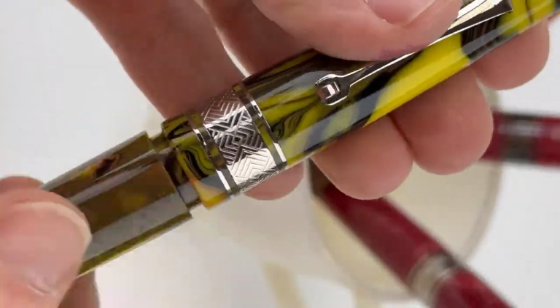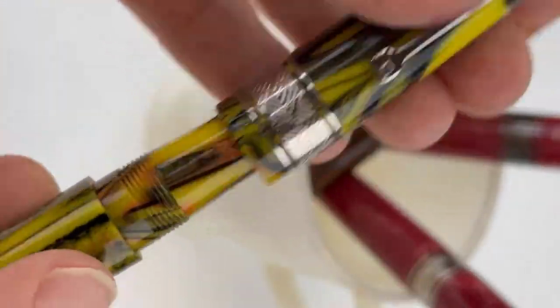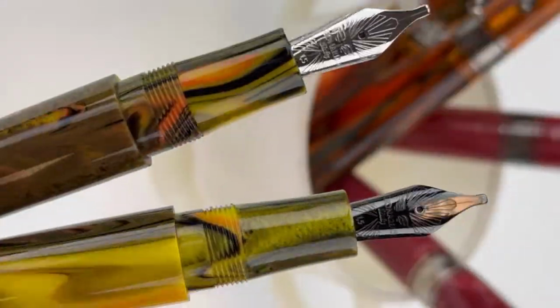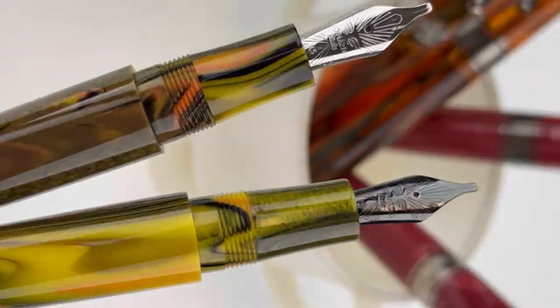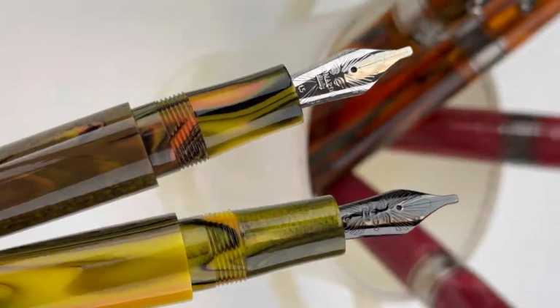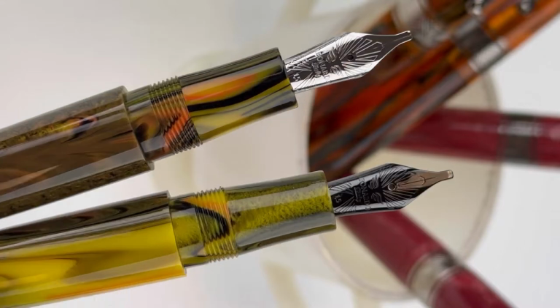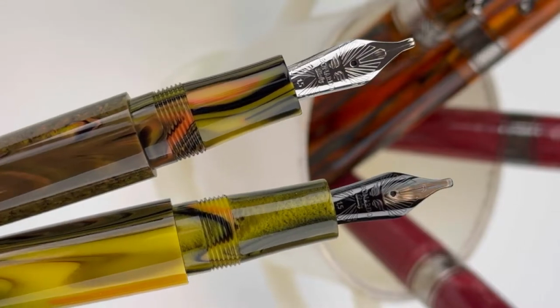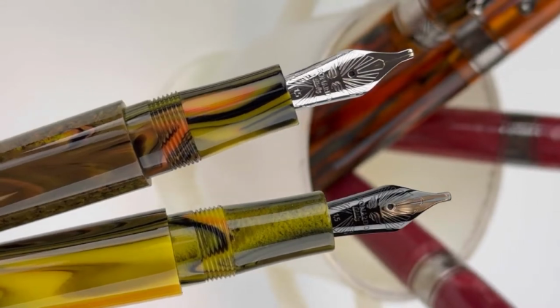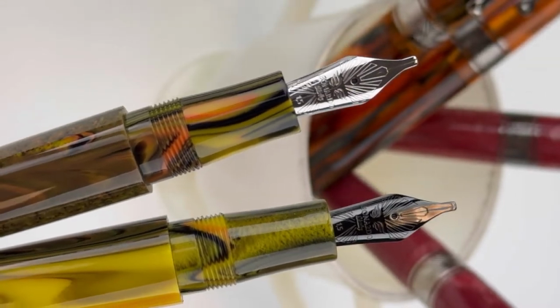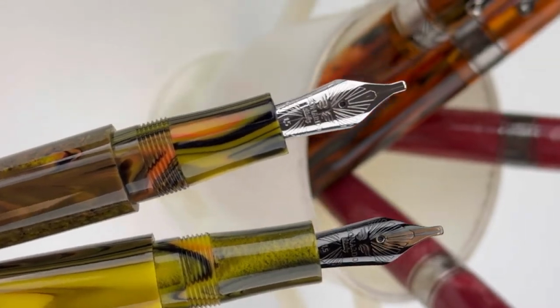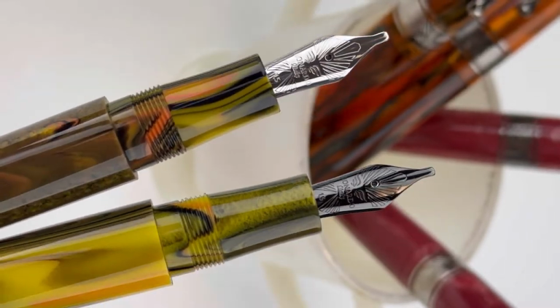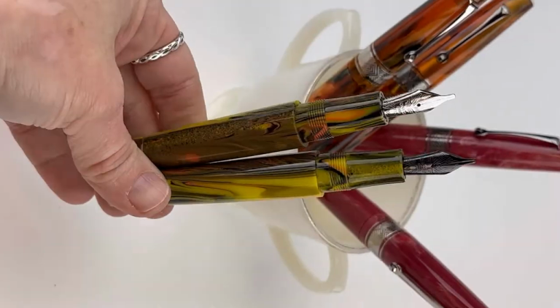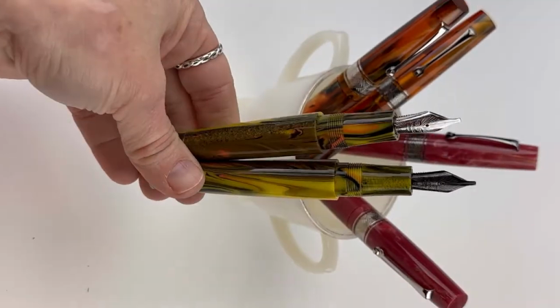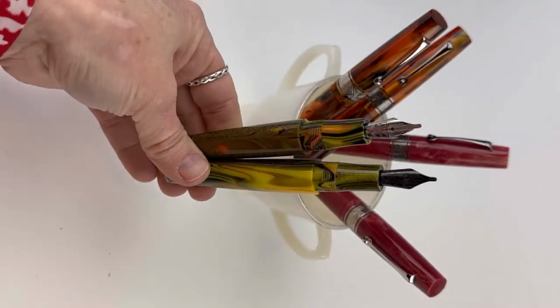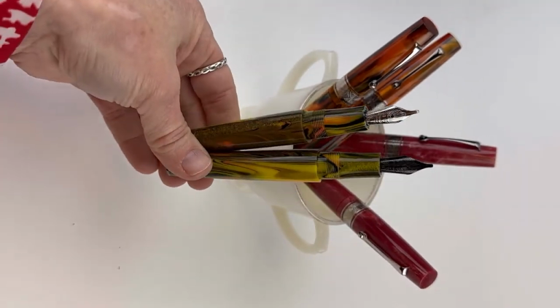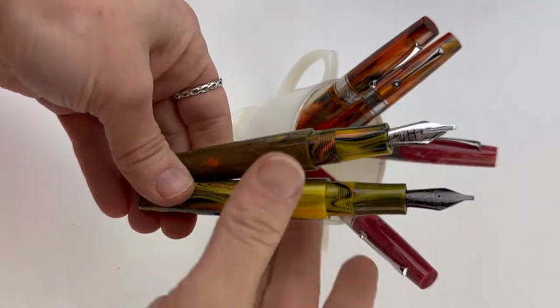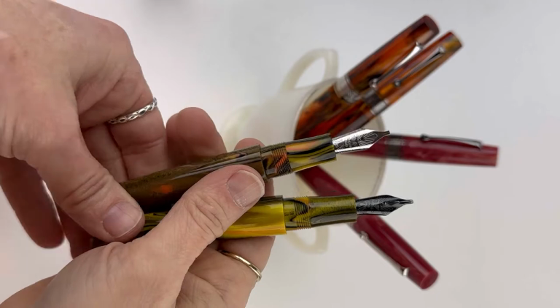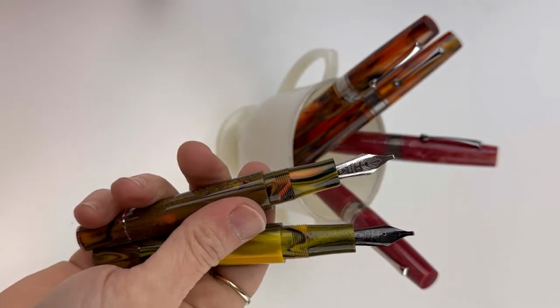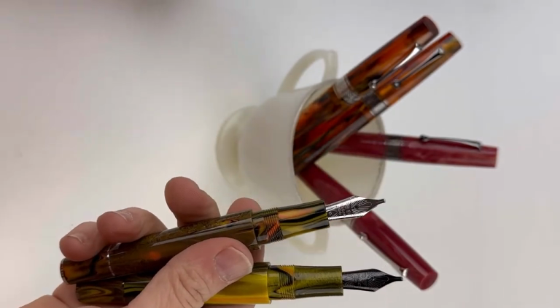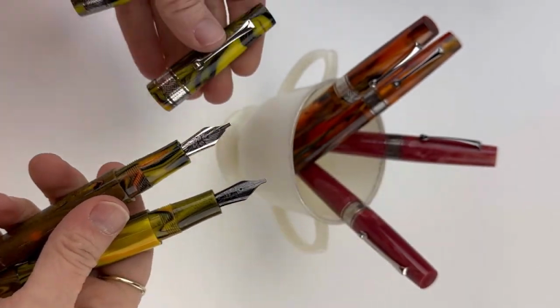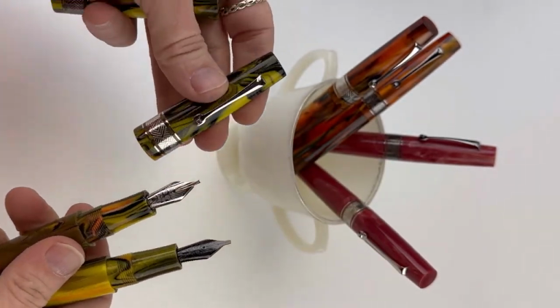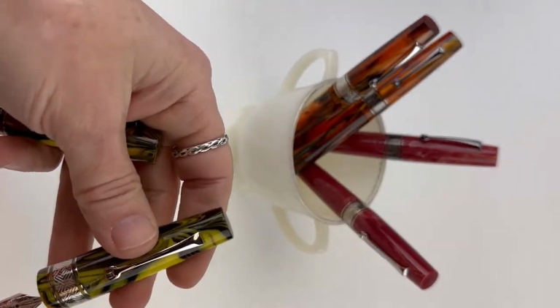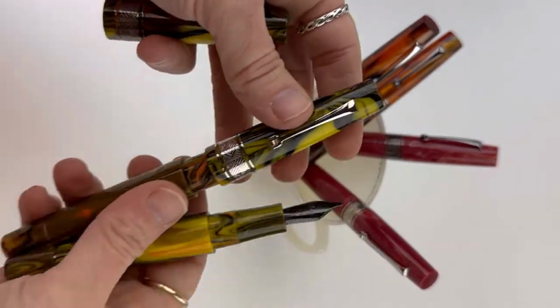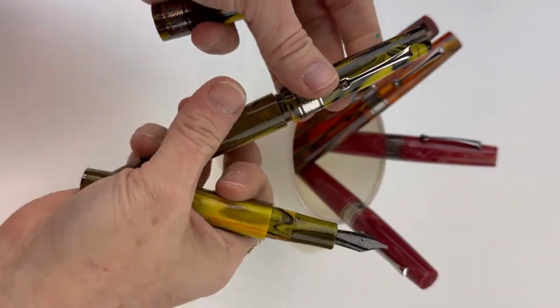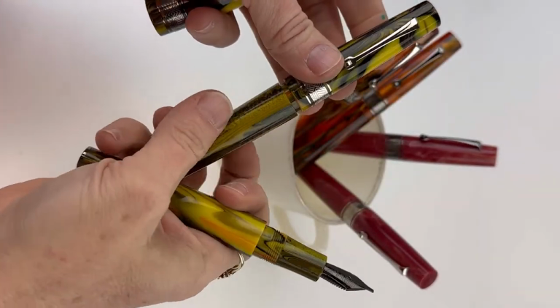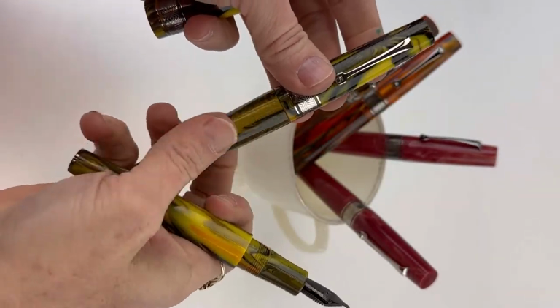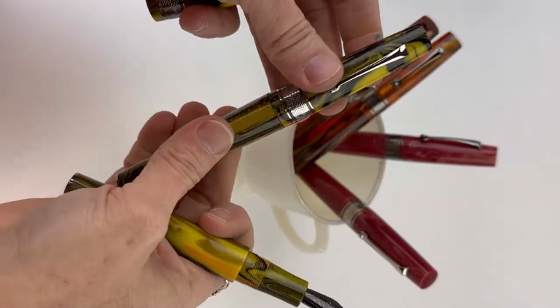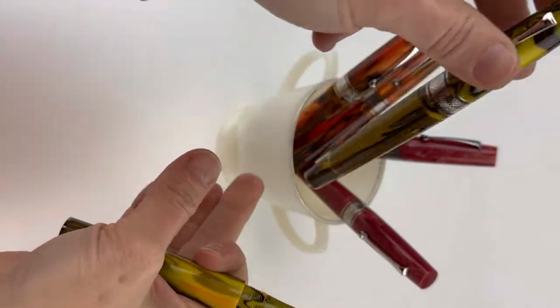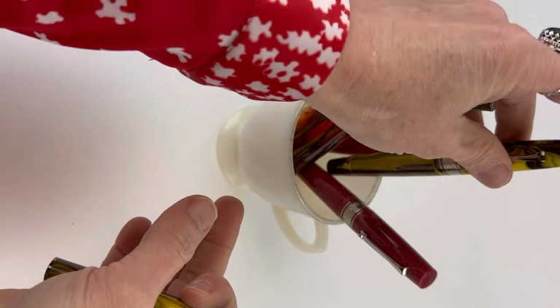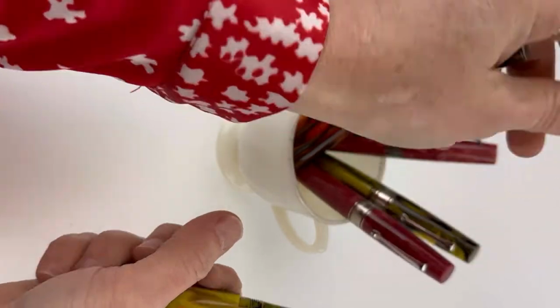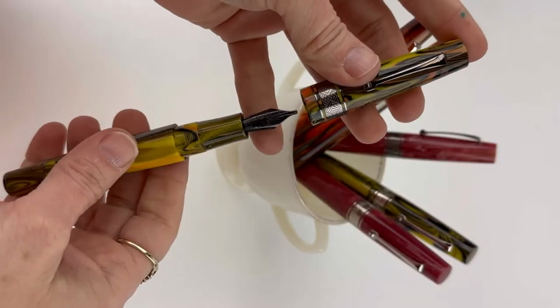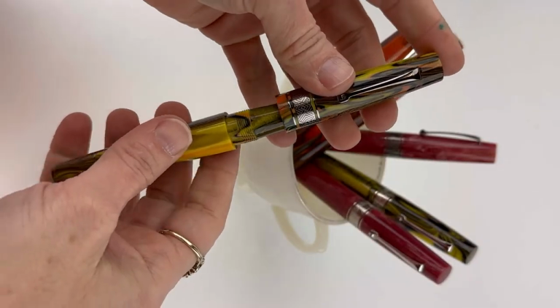Capped, these pens are about five and a half inches long. They are postable with the friction post, and you can see here that the Ruthenium trim is going to have a matching nib — they're just going to have a plated version of the same stainless steel Jowo nib made in Germany.